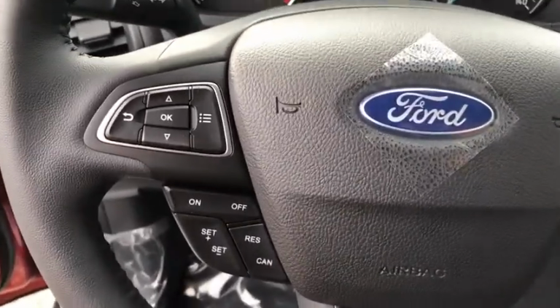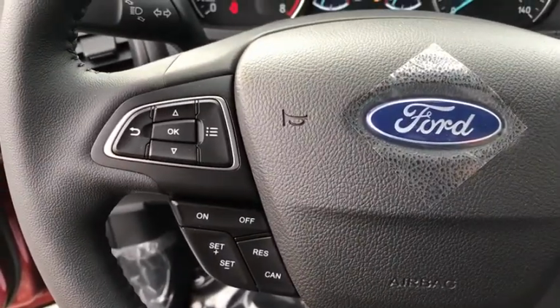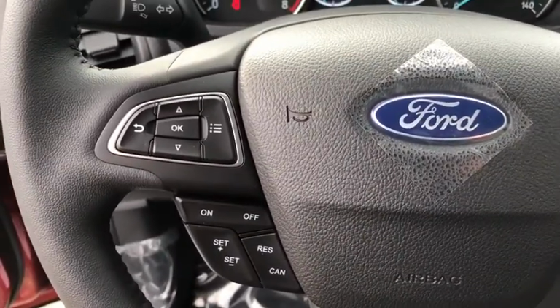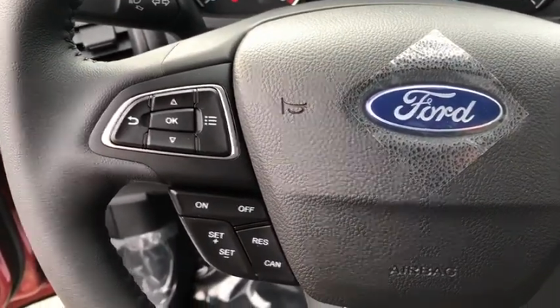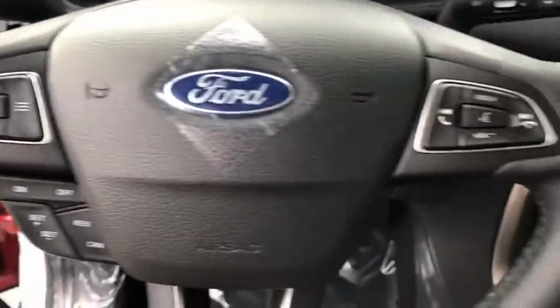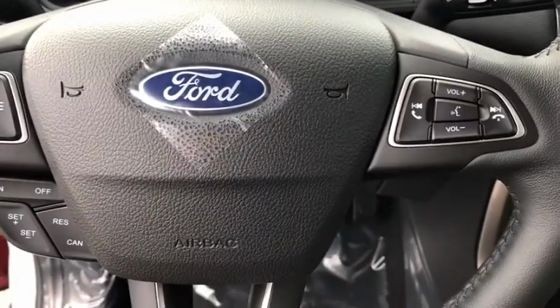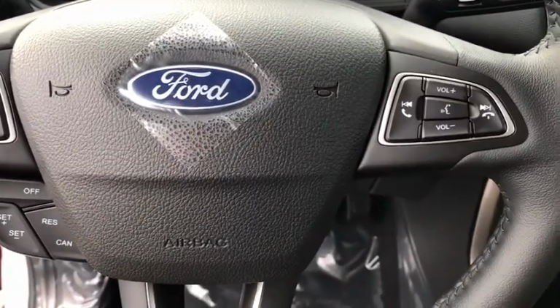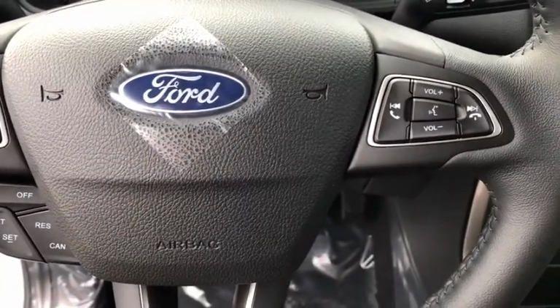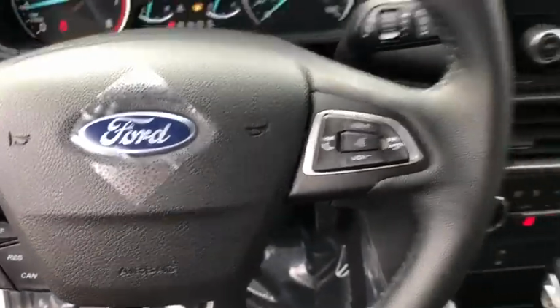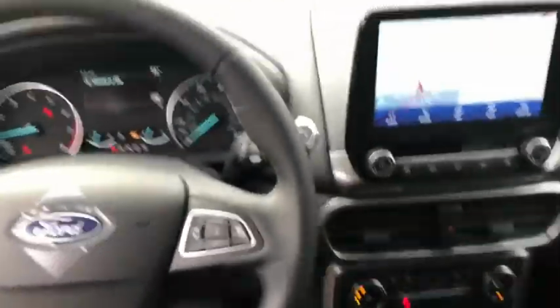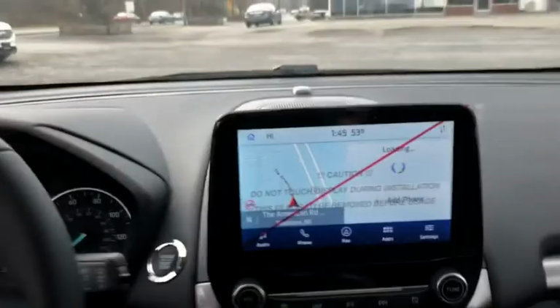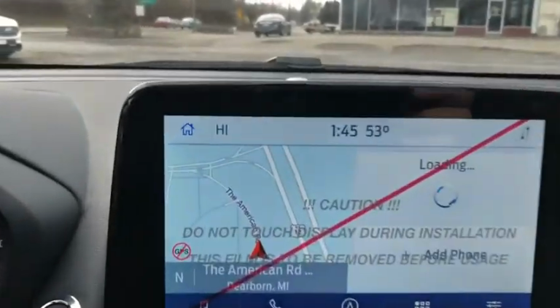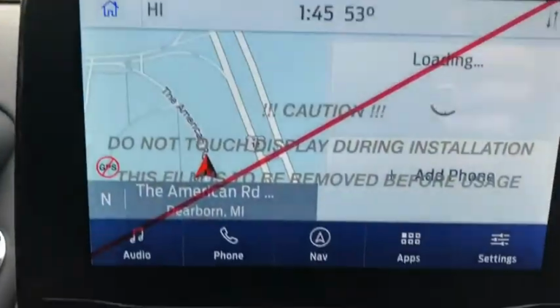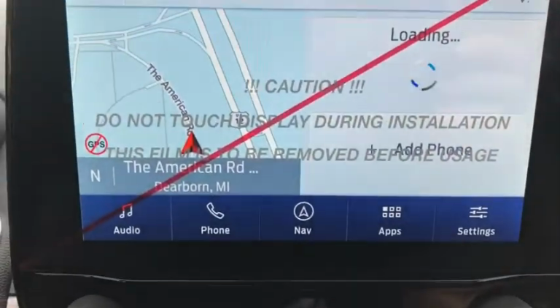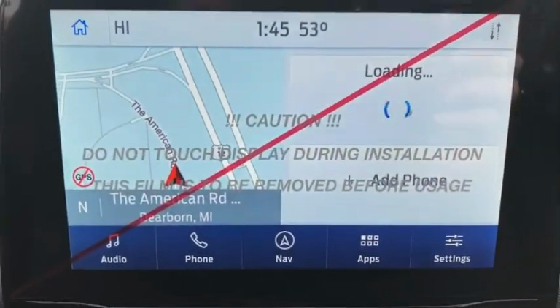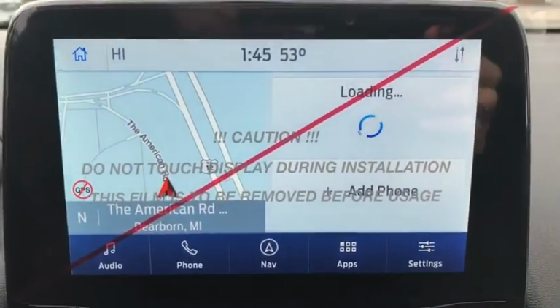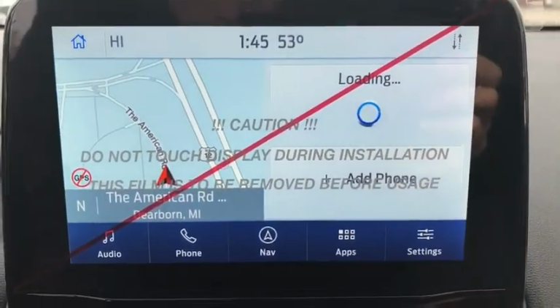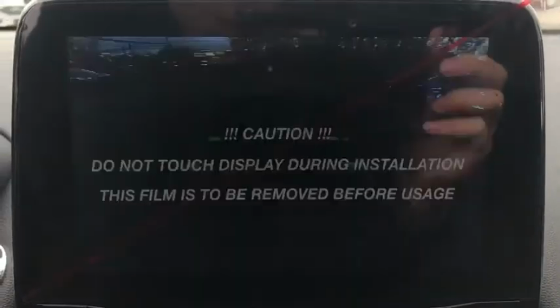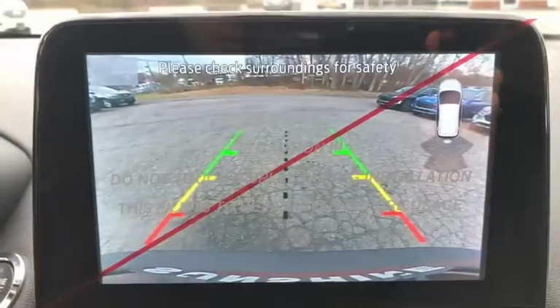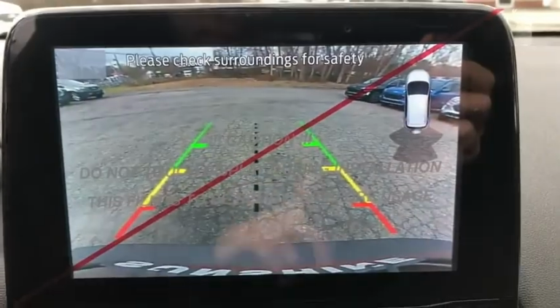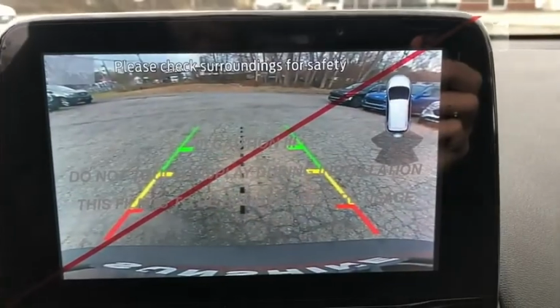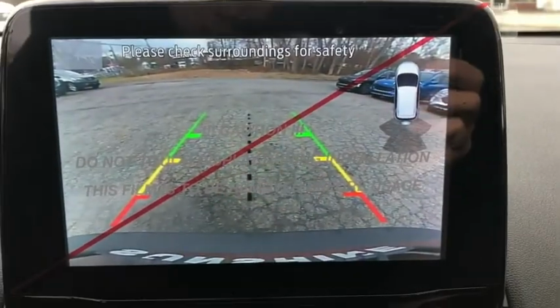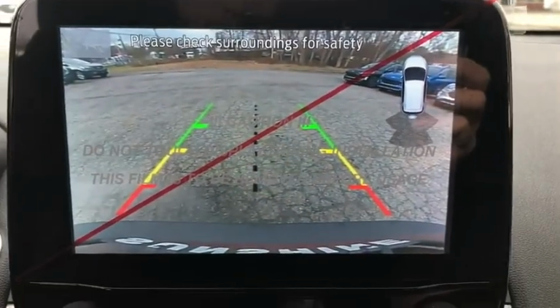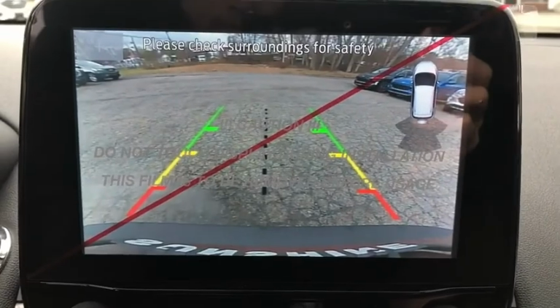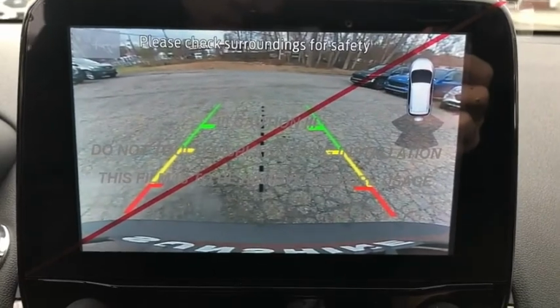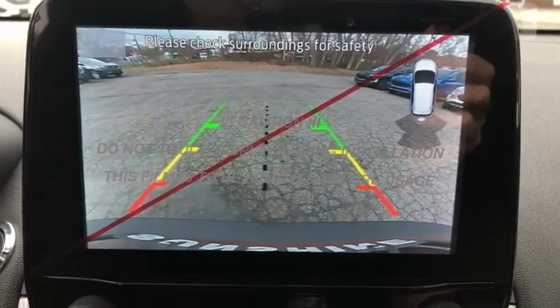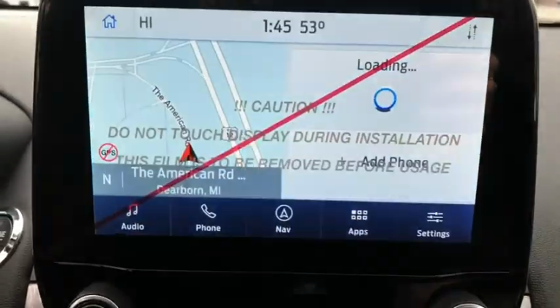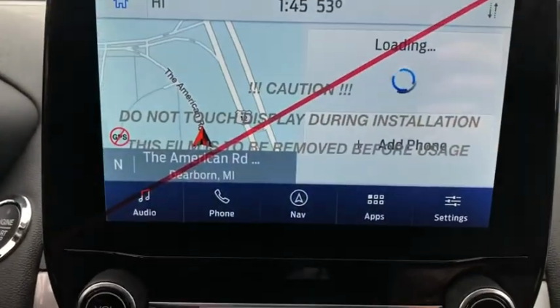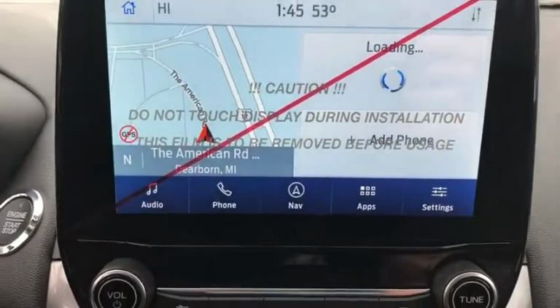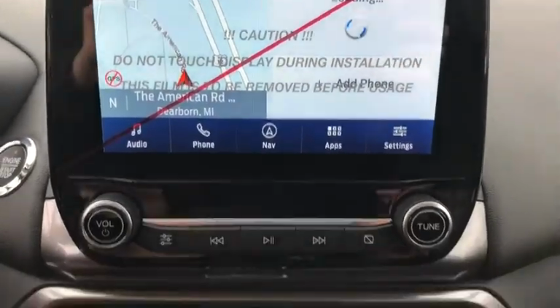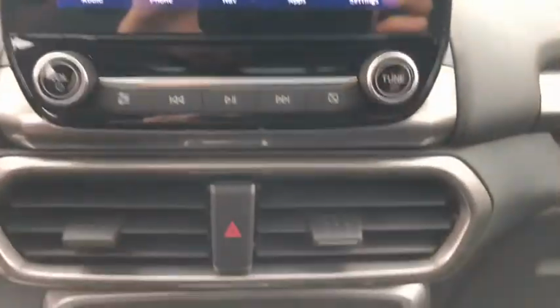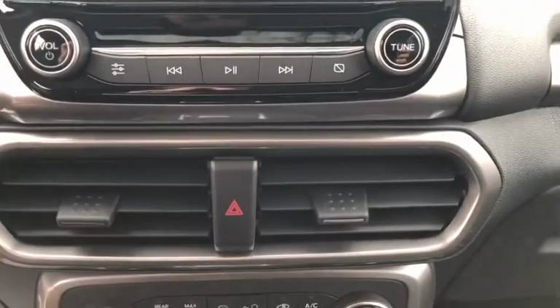Driver airbag, adjustable steering wheel, power steering, four-wheel drive, four-wheel disc brakes, keyless start, cruise control, aluminum wheels, floor mats, AM-FM stereo radio, climate control.